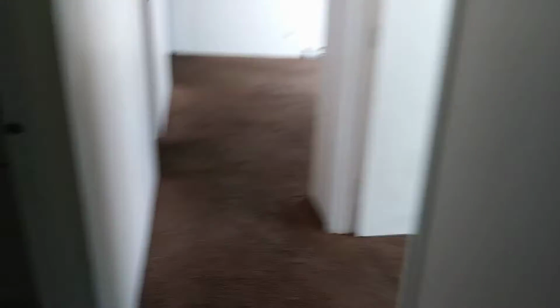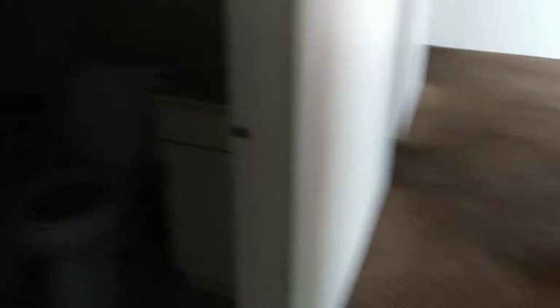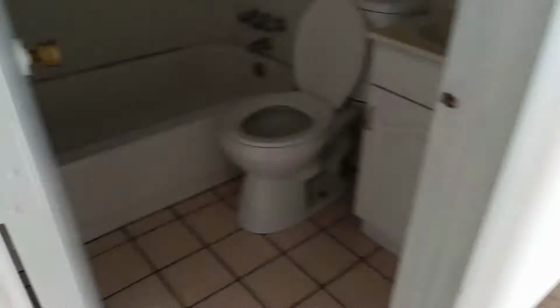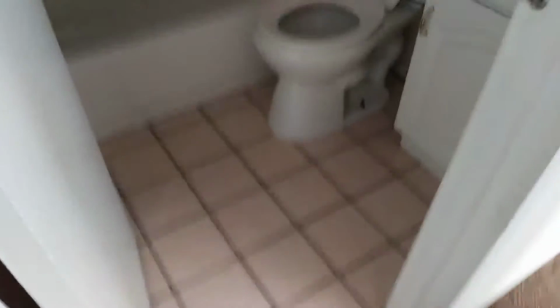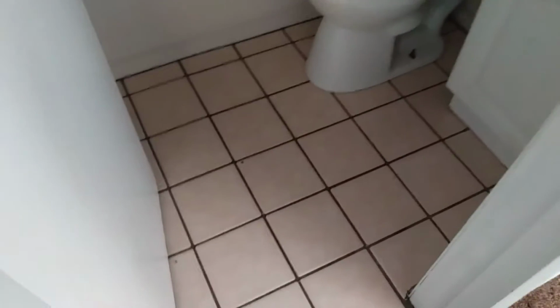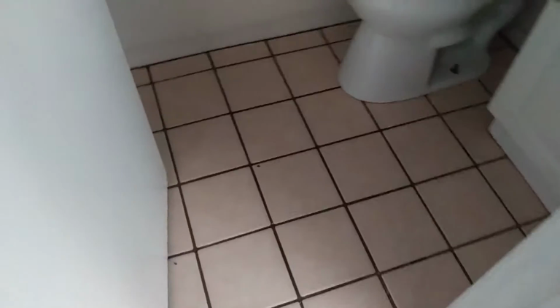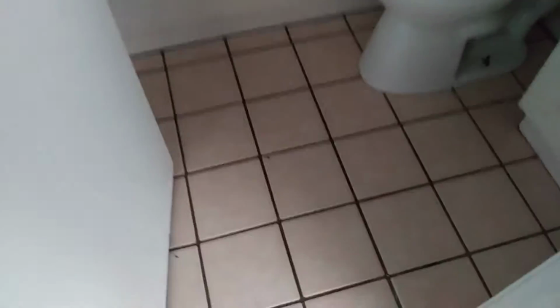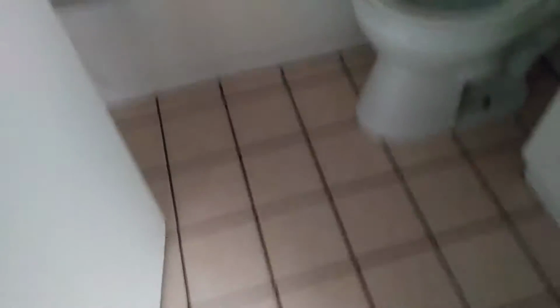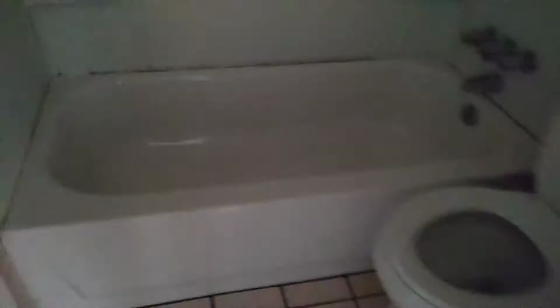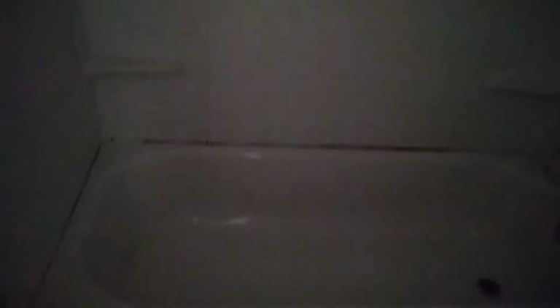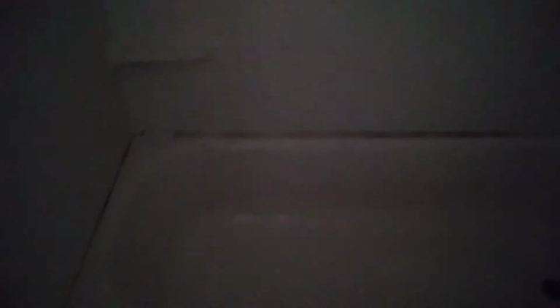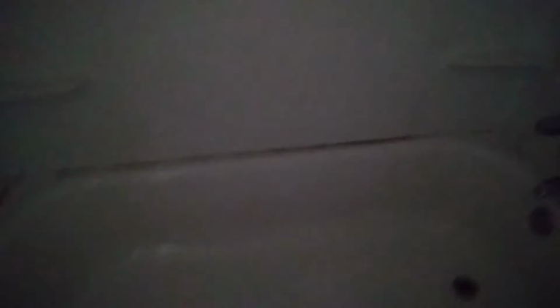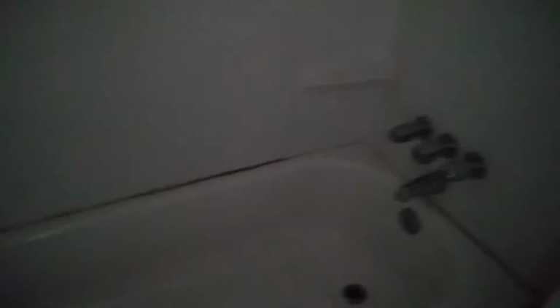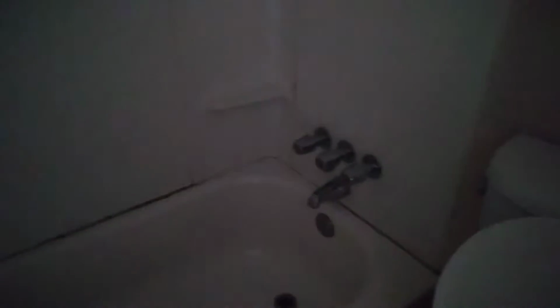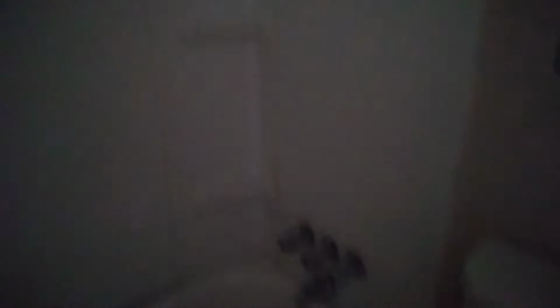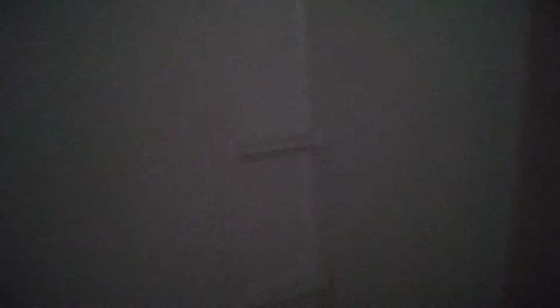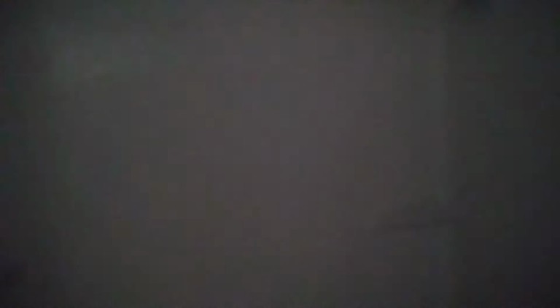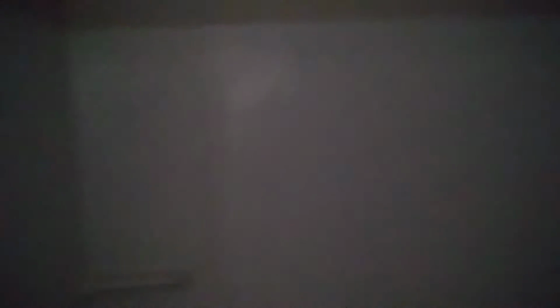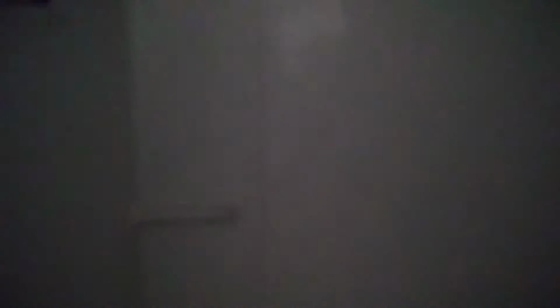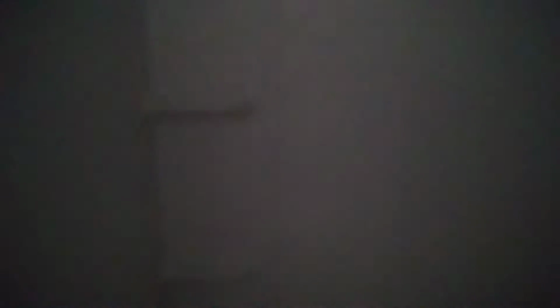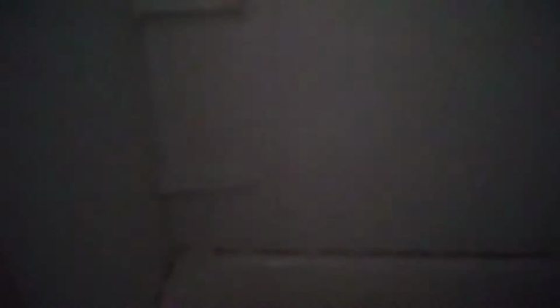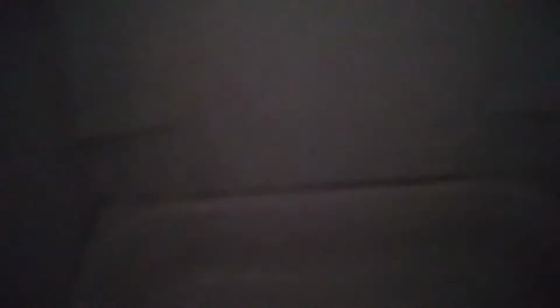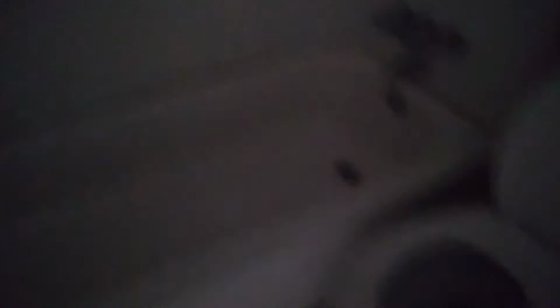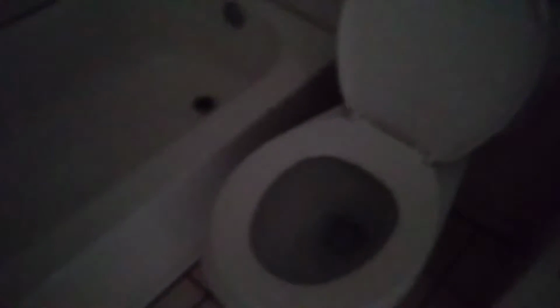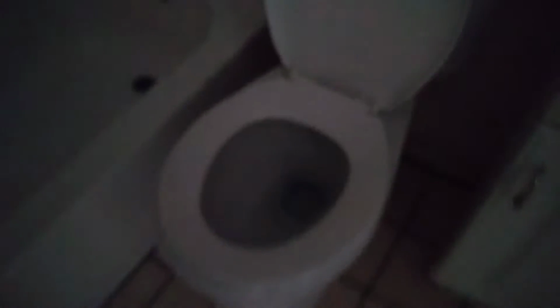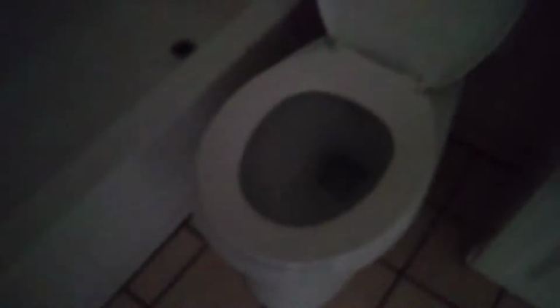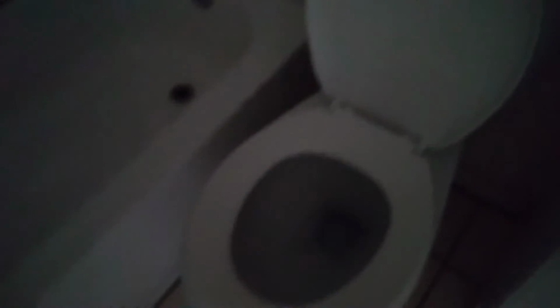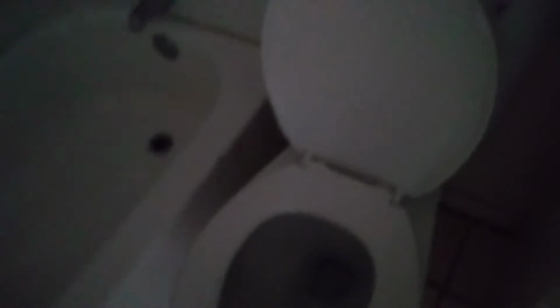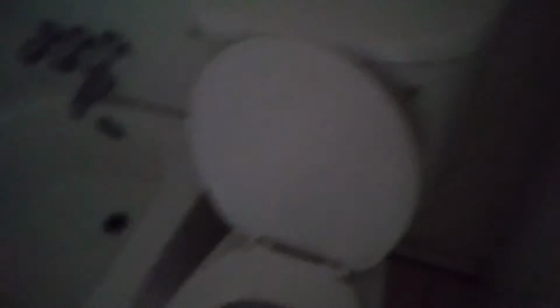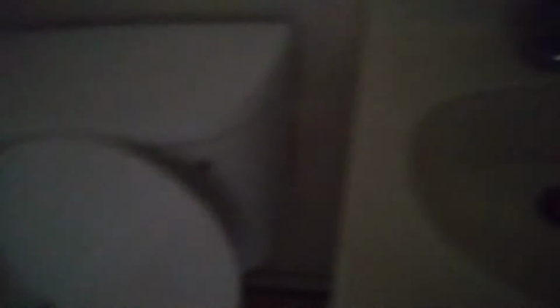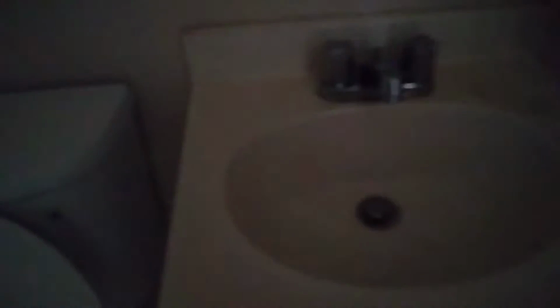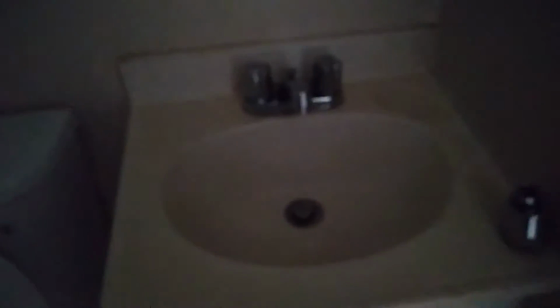Going into the bathroom — the floor was left clean, the tub and surround were all left clean, the toilet was left clean, along with the sink.